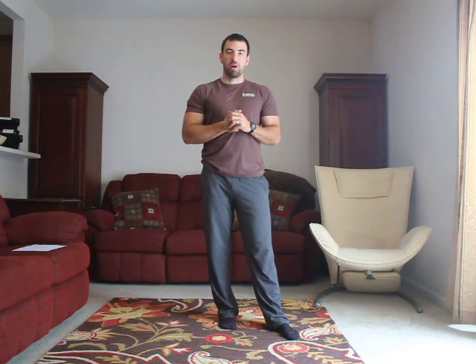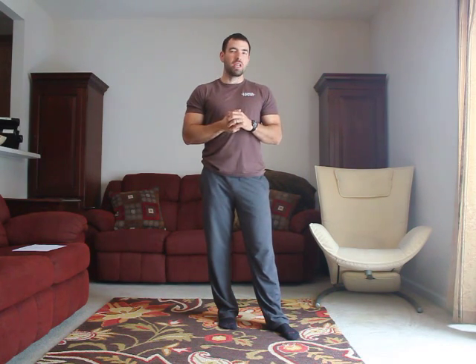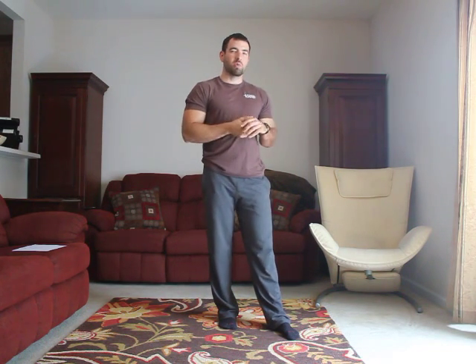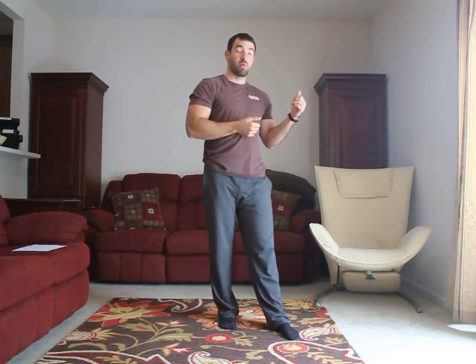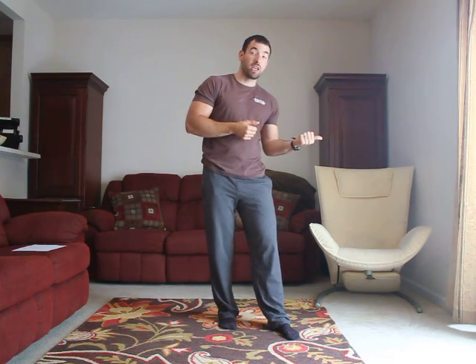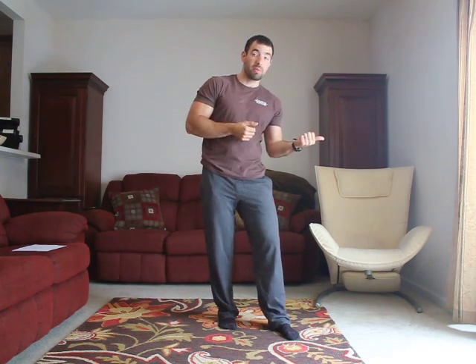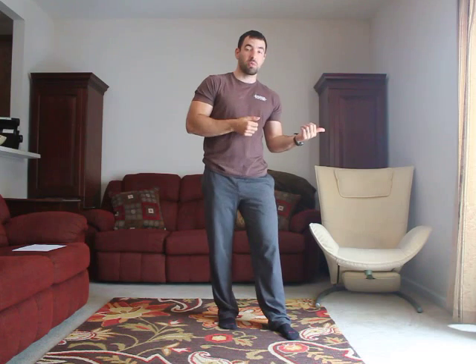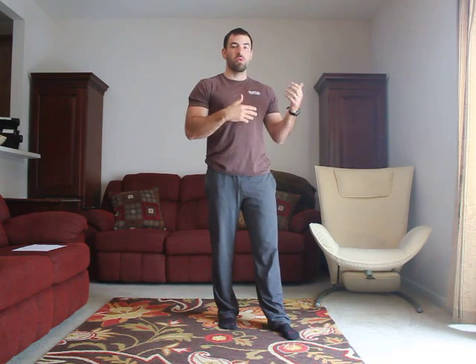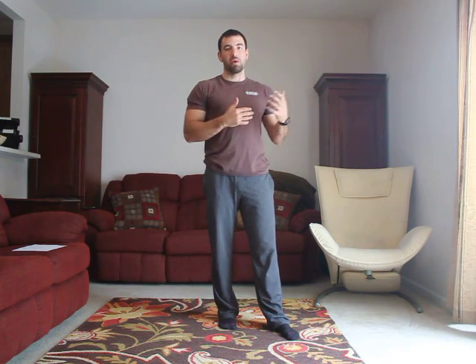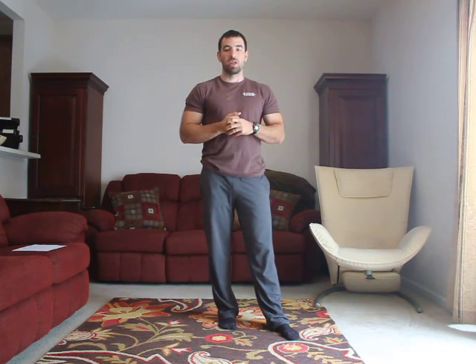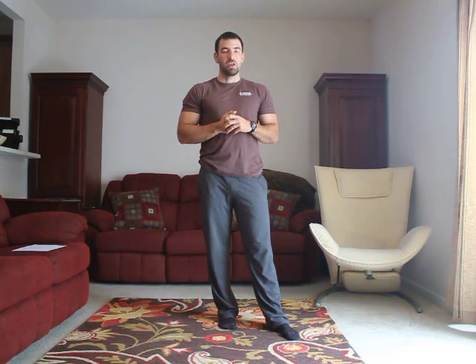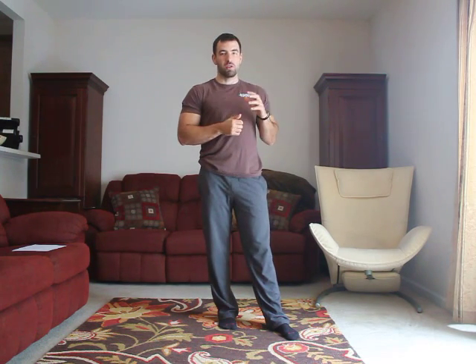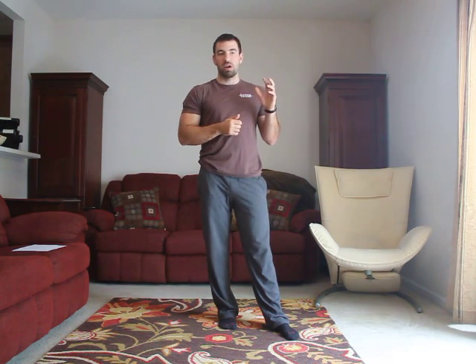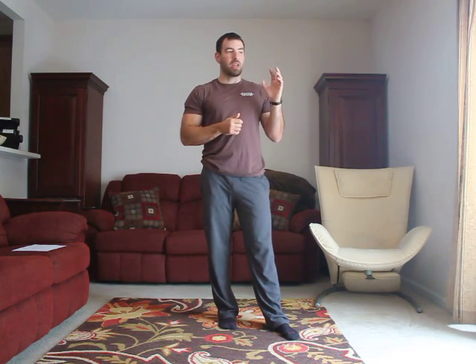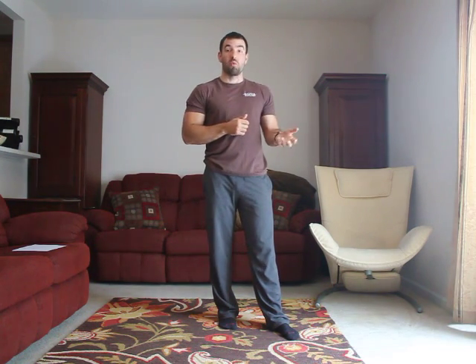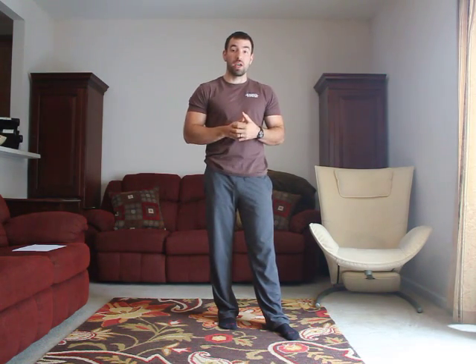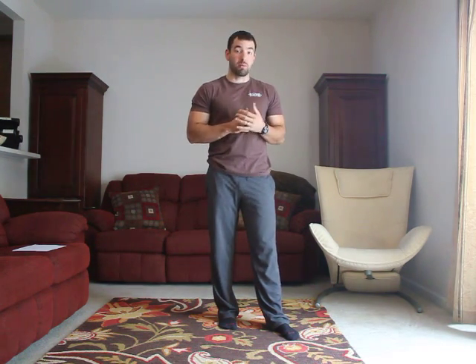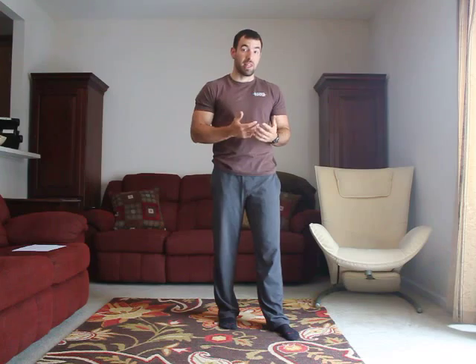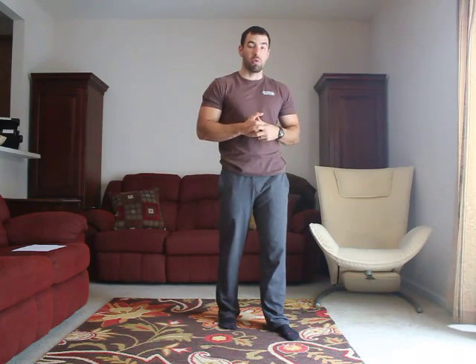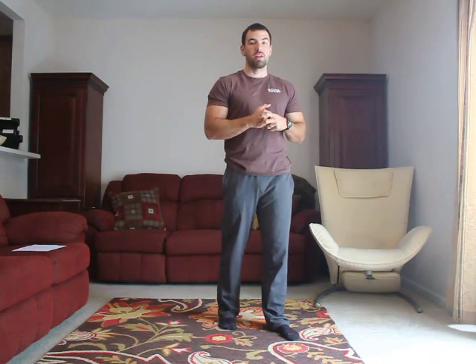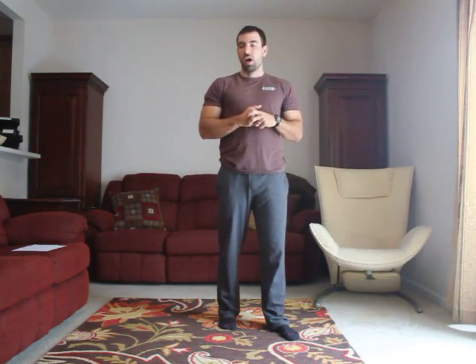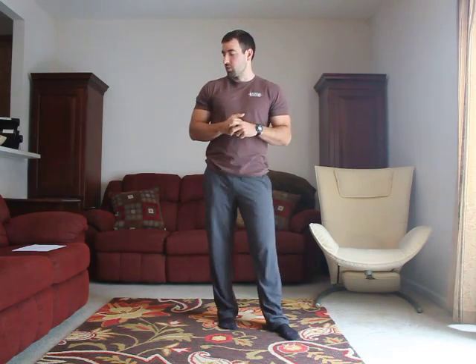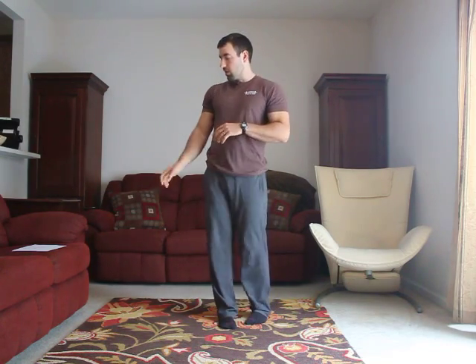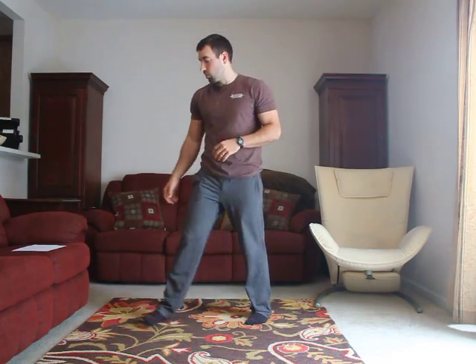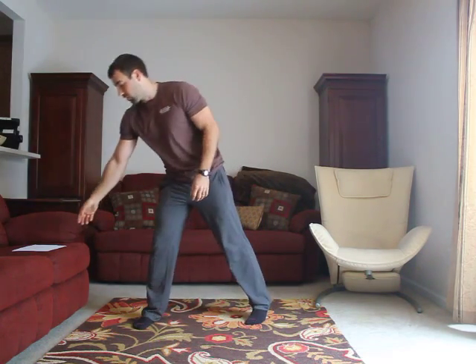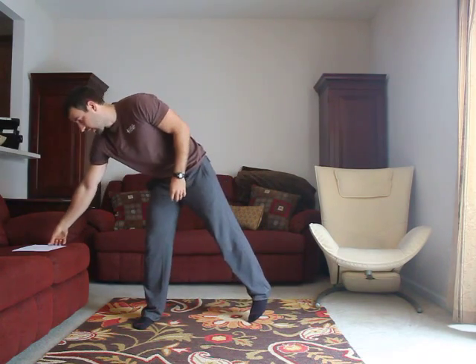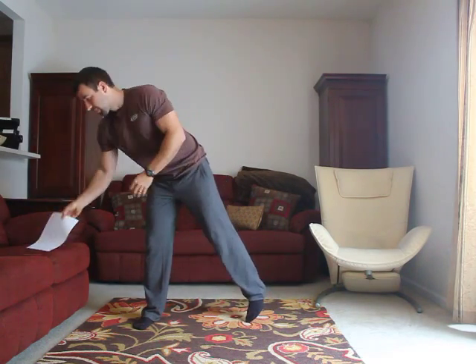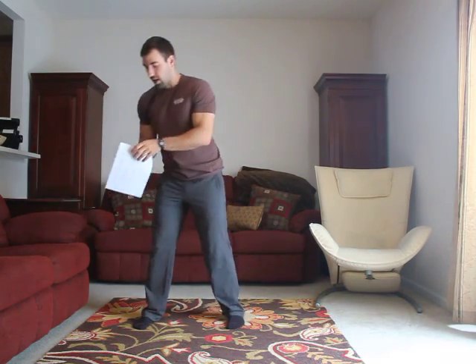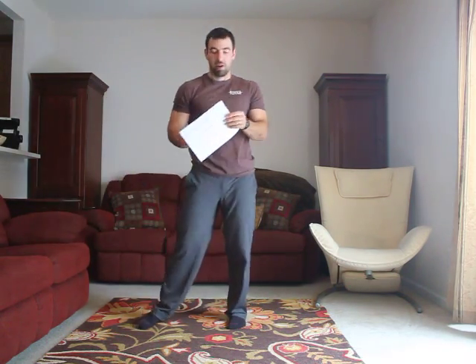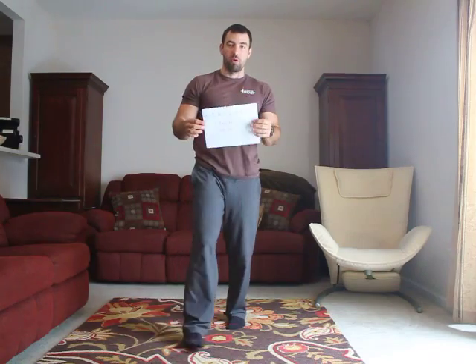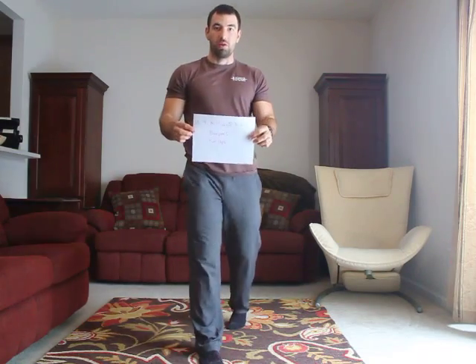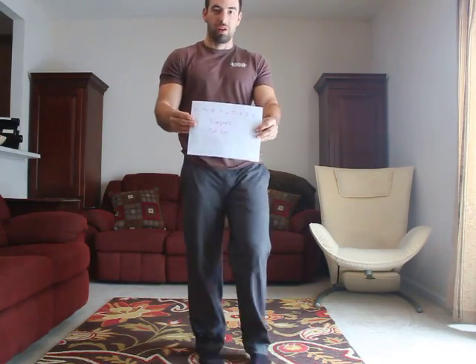Also, on any days where there's running or something, since we're trying to do this body weight only, you could certainly sub in rowing or something like that if you want. So, to the workout for today — we don't have a whiteboard, so here we go.